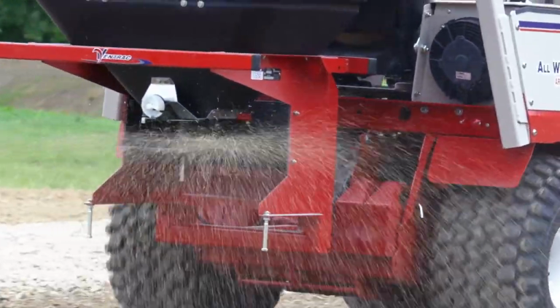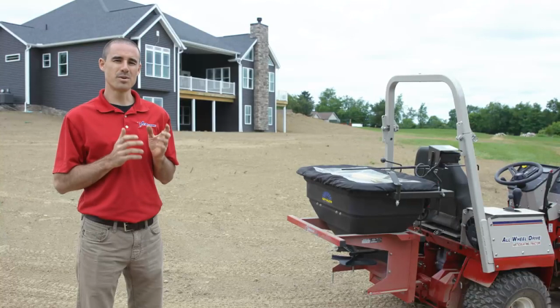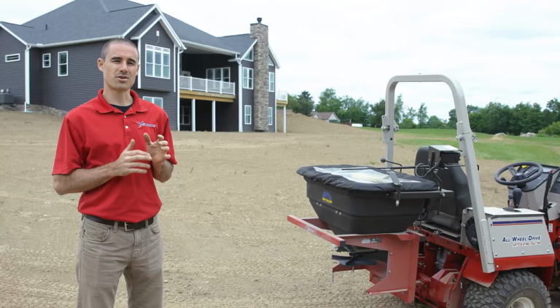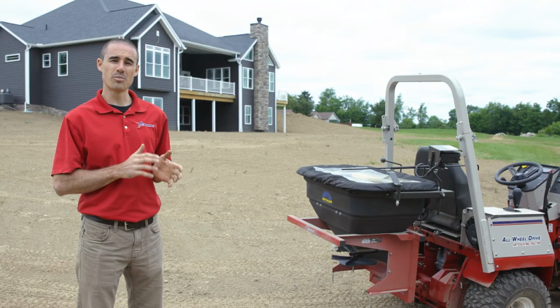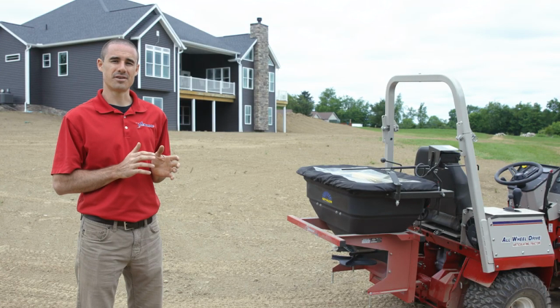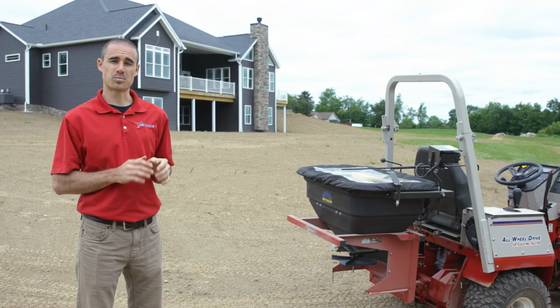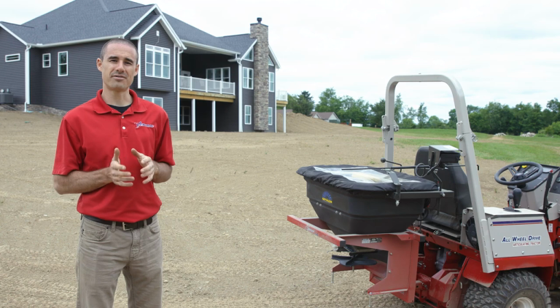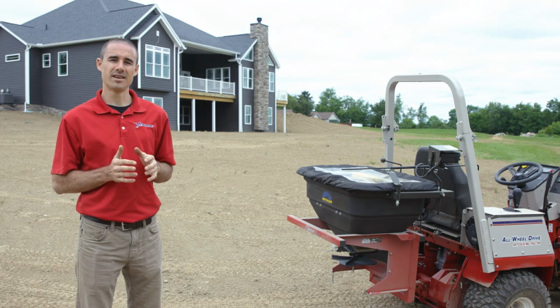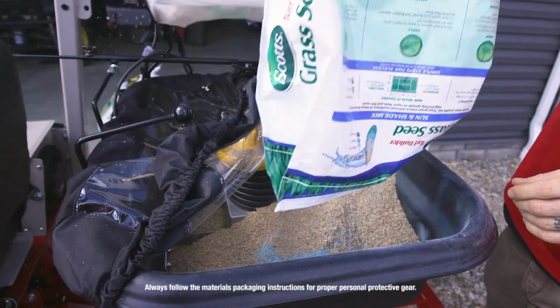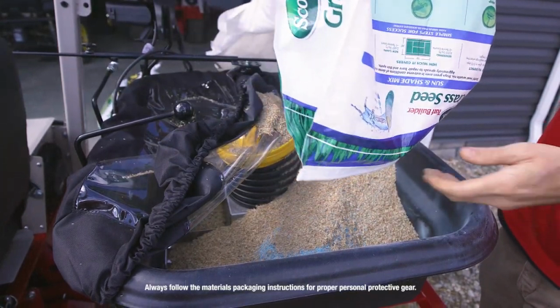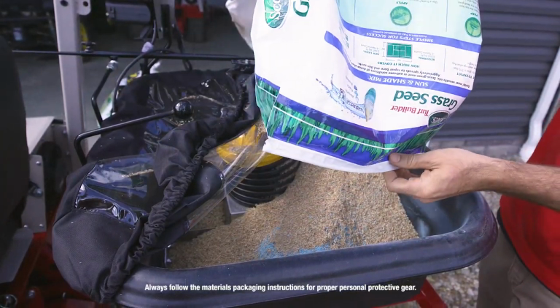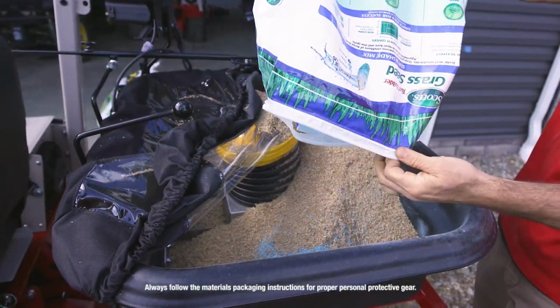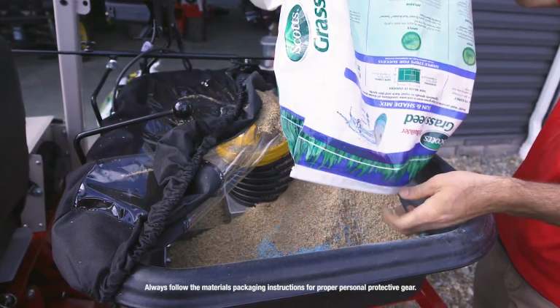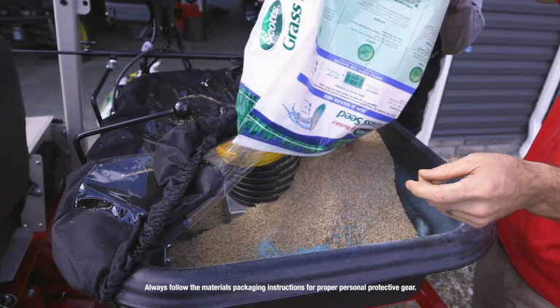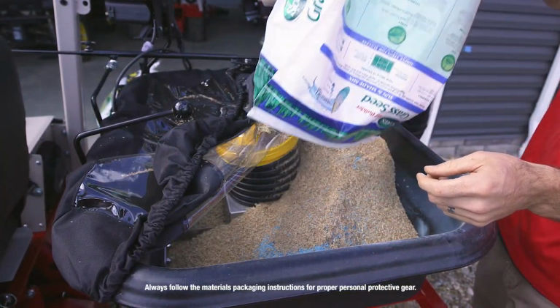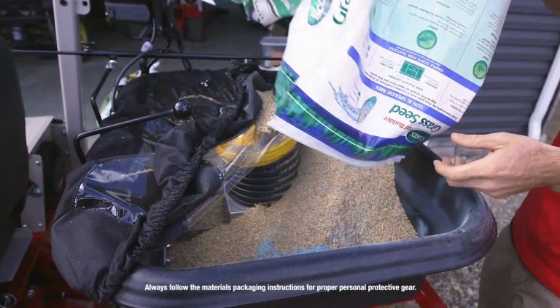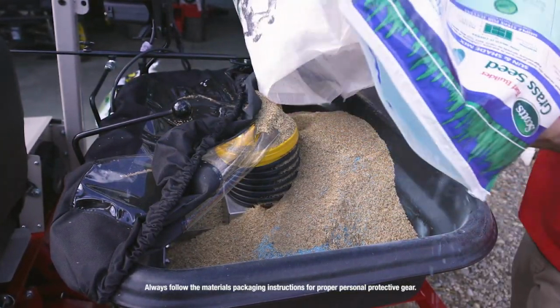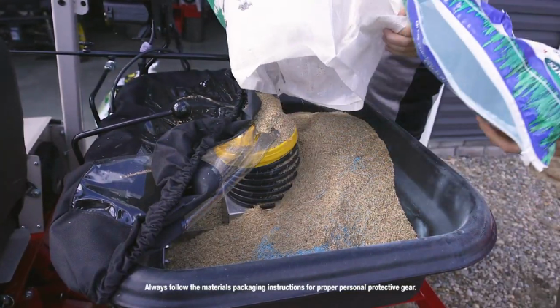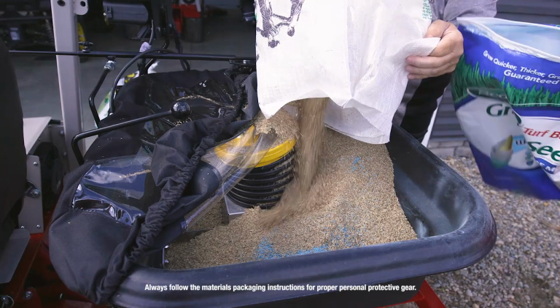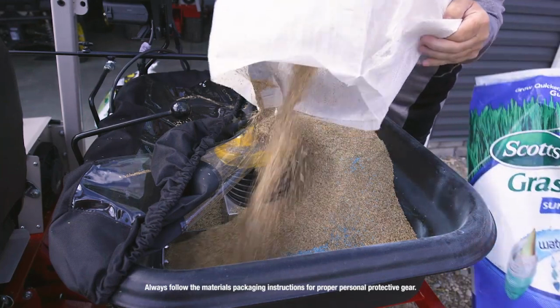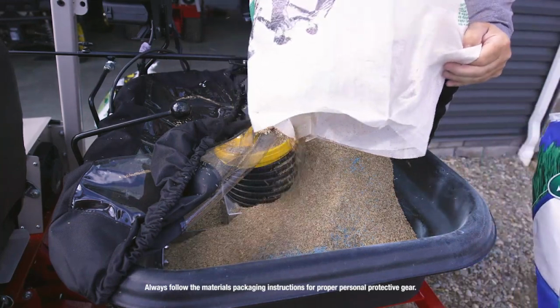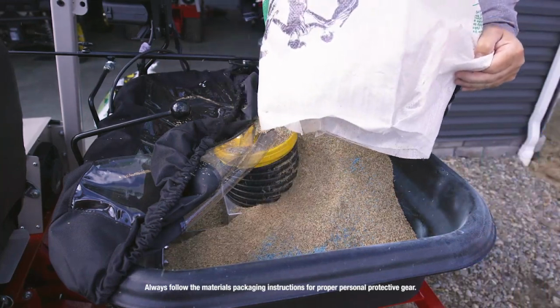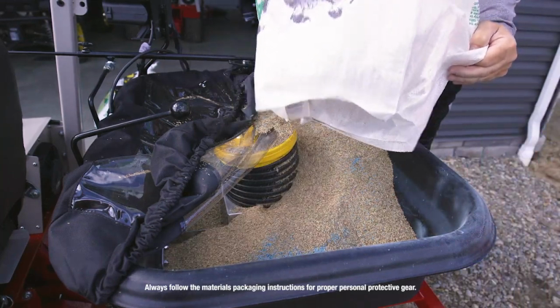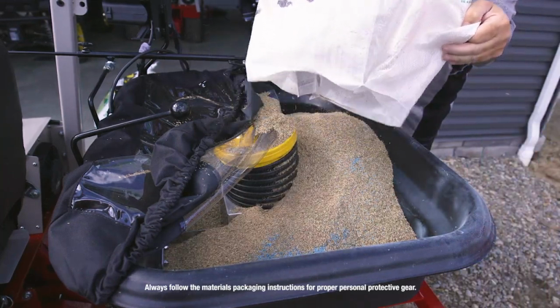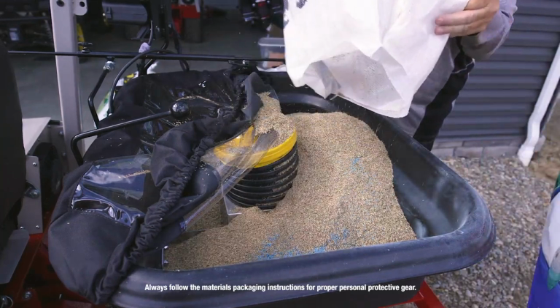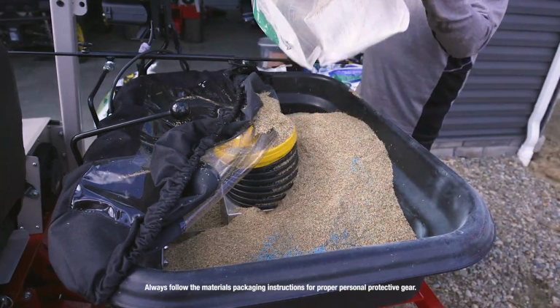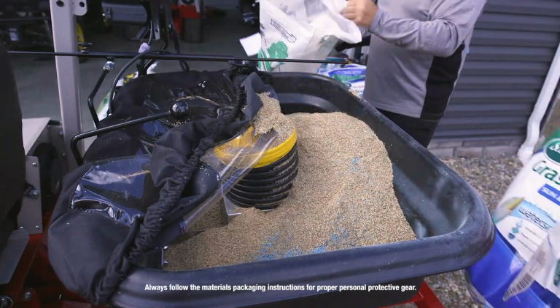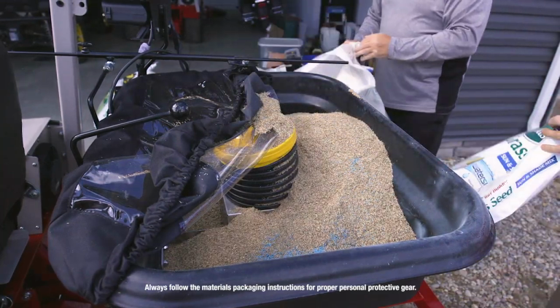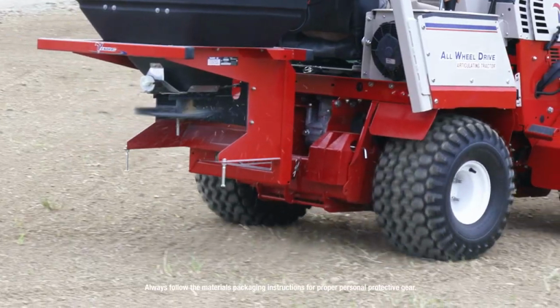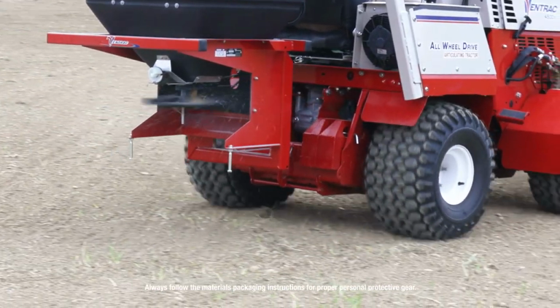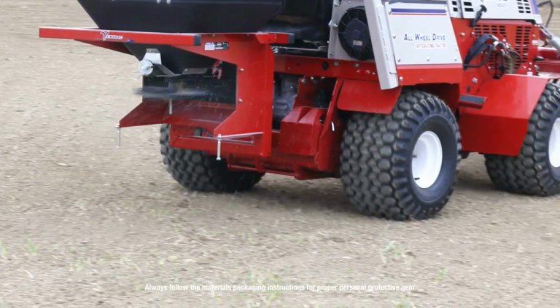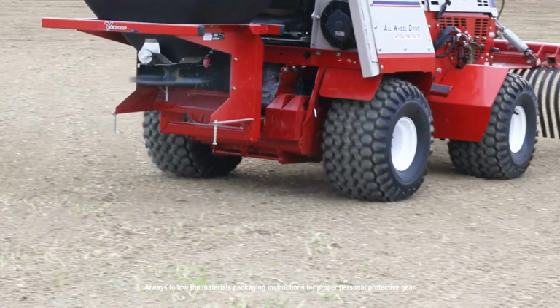Since all materials are a little bit different and spread differently, the specific seed that you use will always have a unique spread pattern. First we started off with the grass seed mix, and then after that we switched over to a pelletized fertilizer.